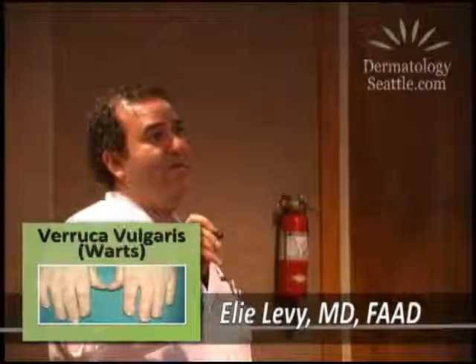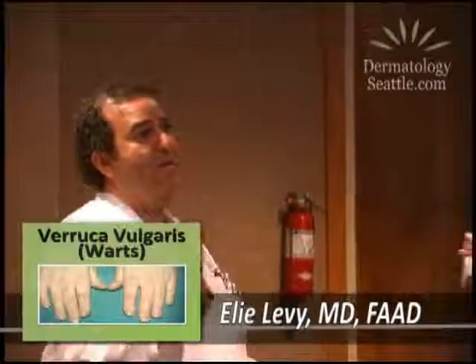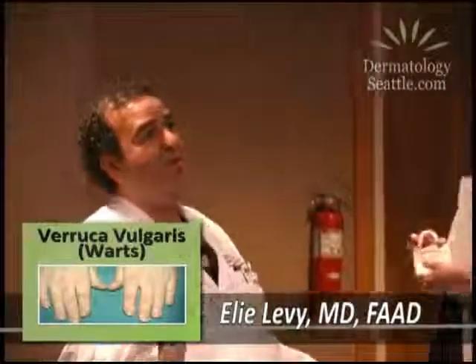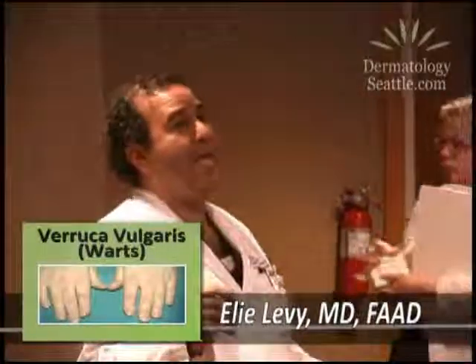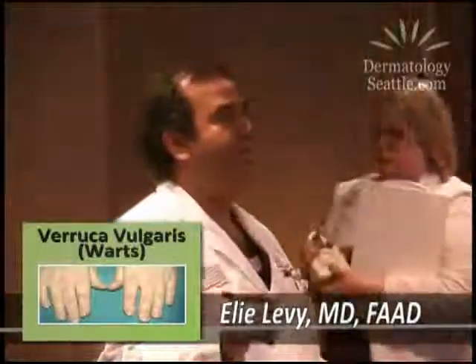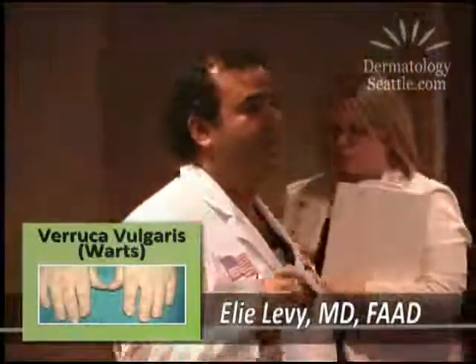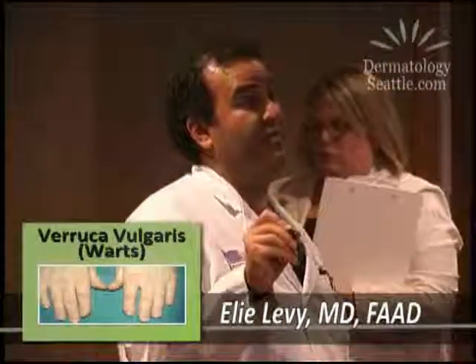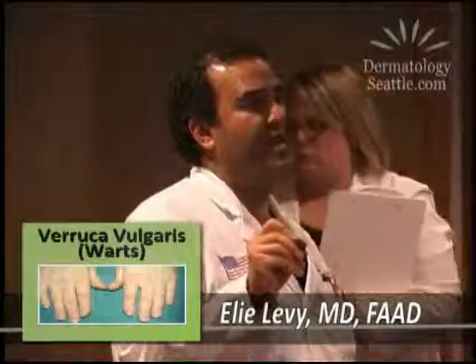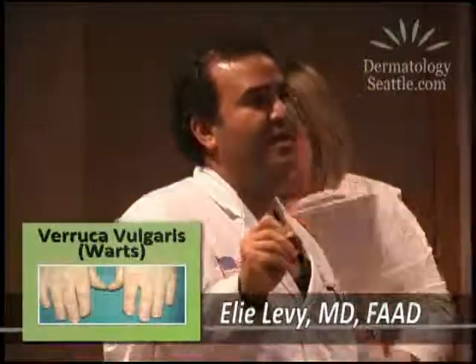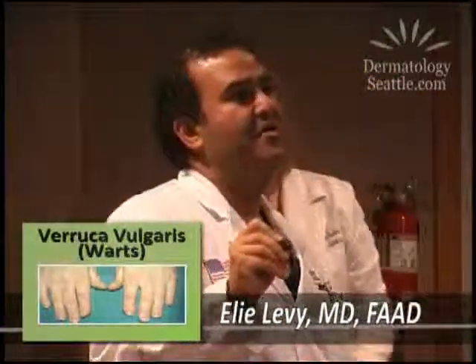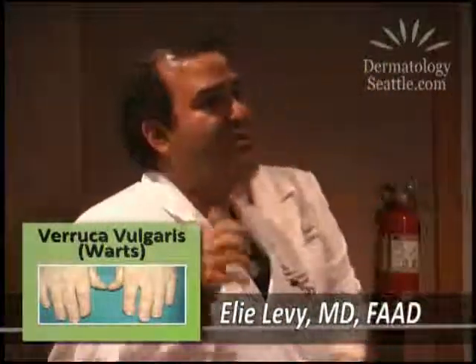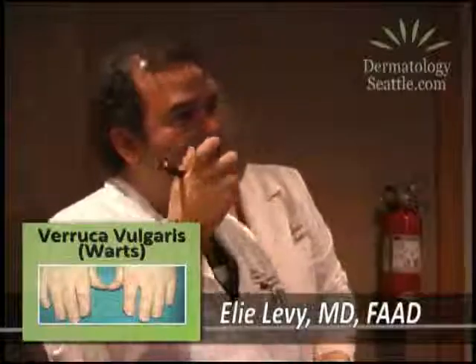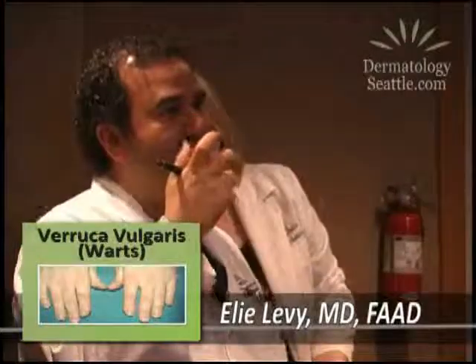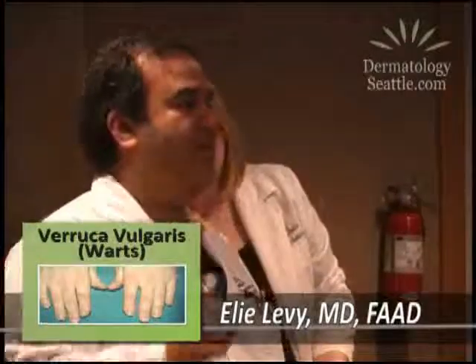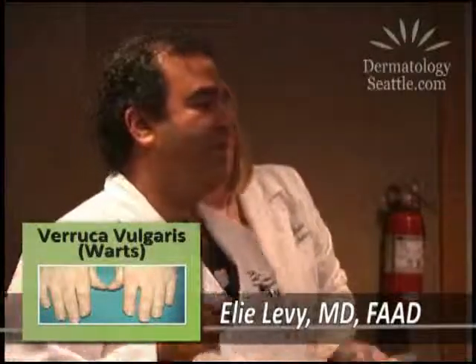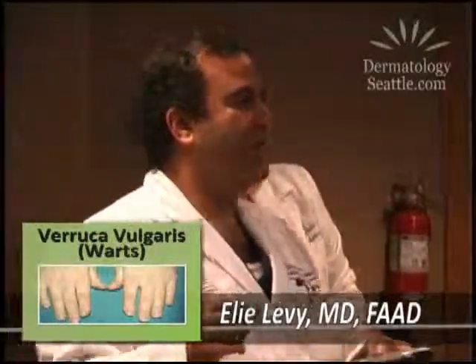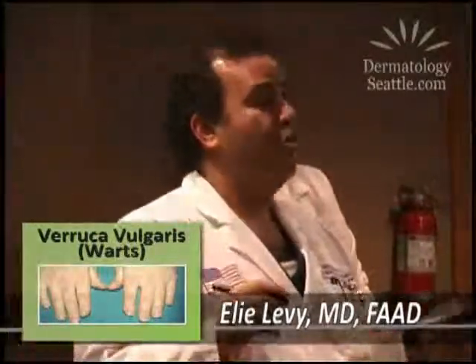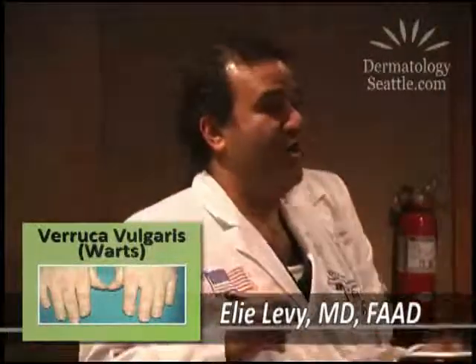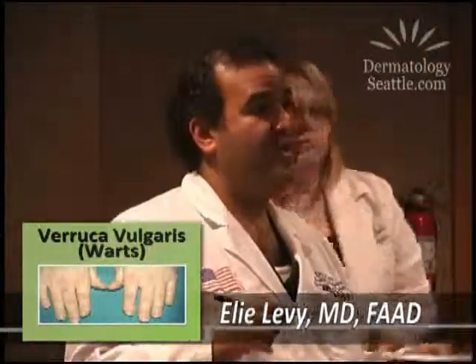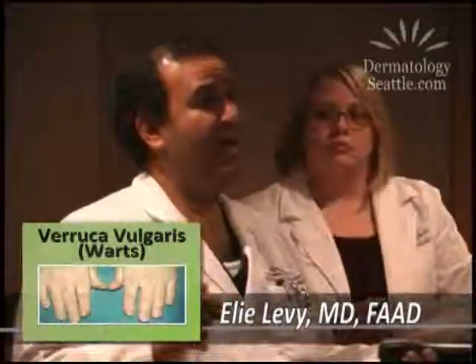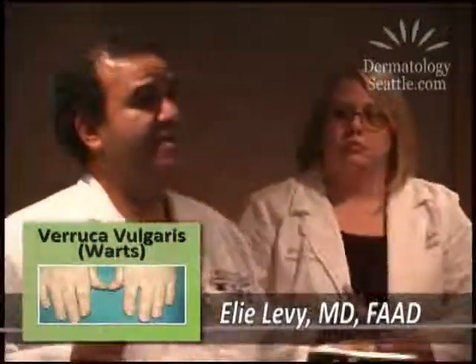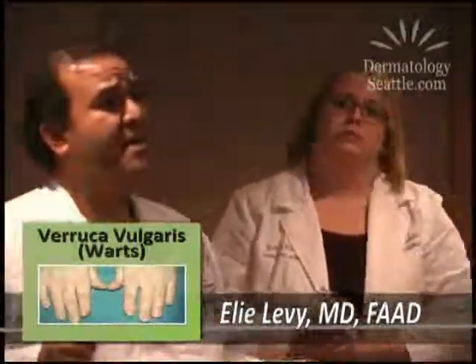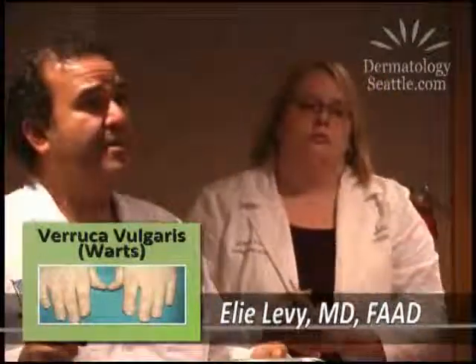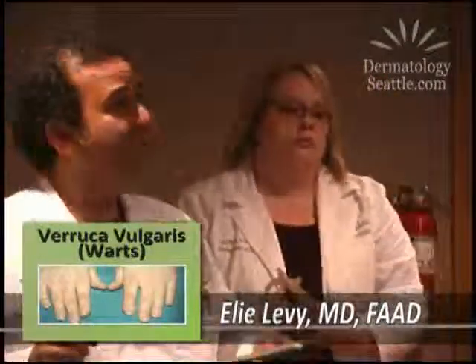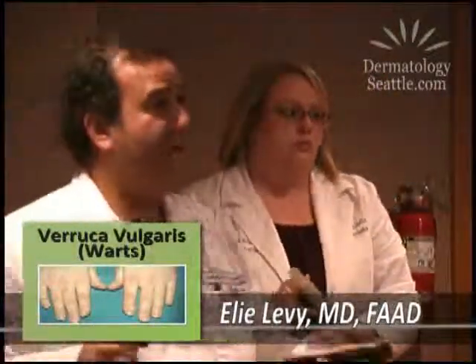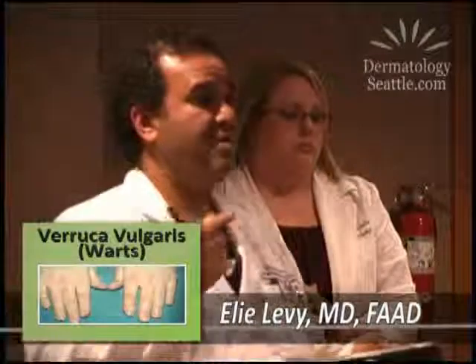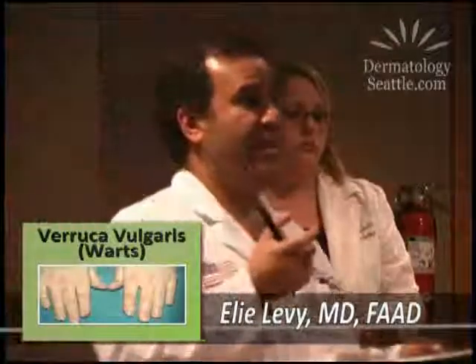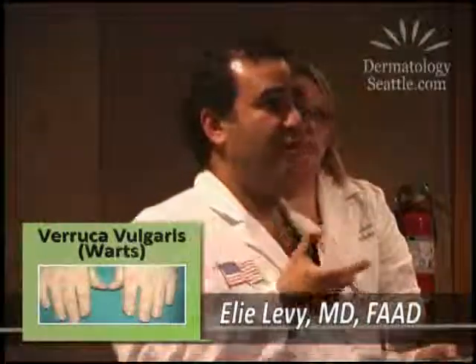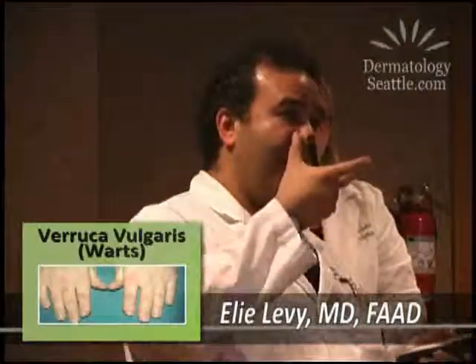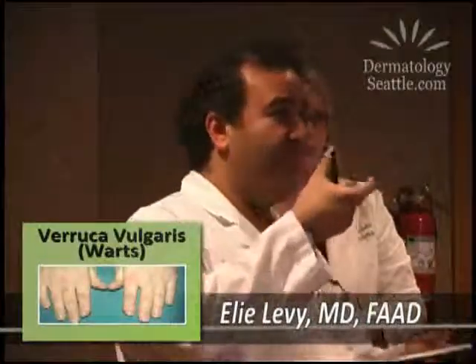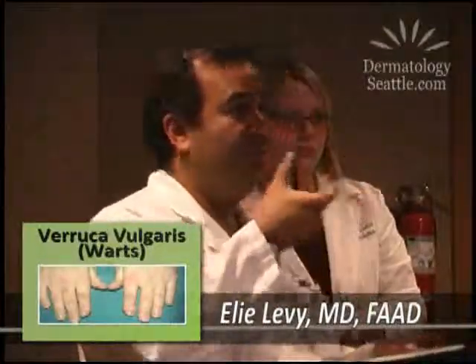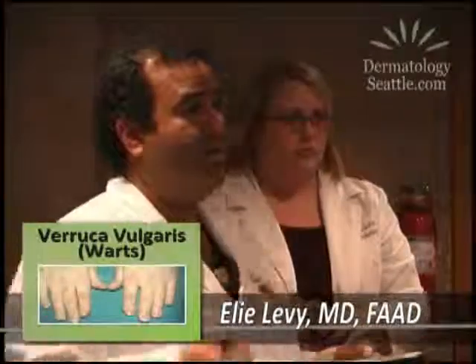Sometimes I numb their whole hand if there are this many warts. But sometimes just a little bleomycin injection will make them go away. Sometimes if we can't use liquid nitrogen — if we can't use the freezing, the cryotherapy — we go this route.